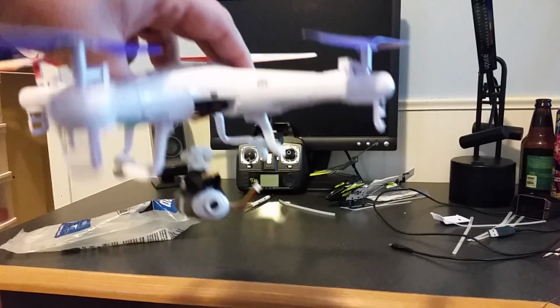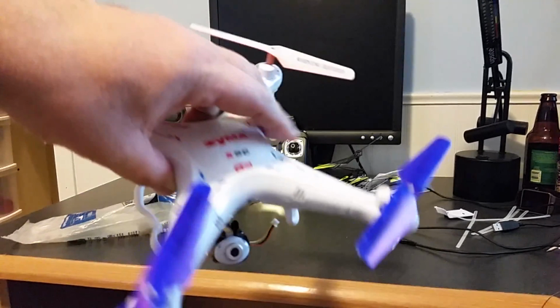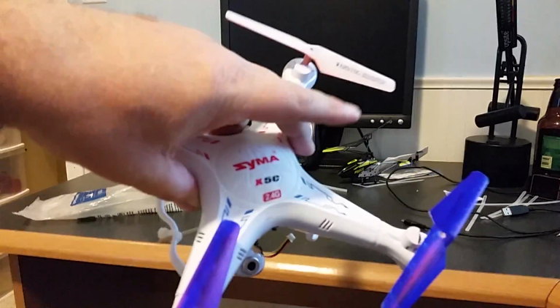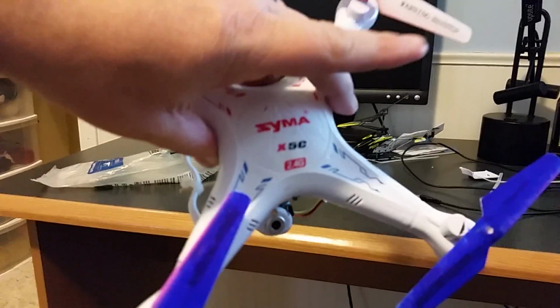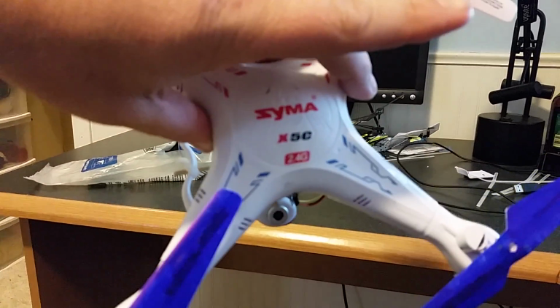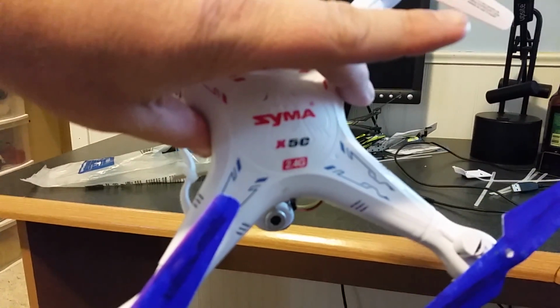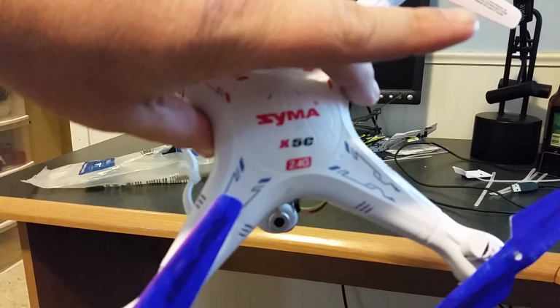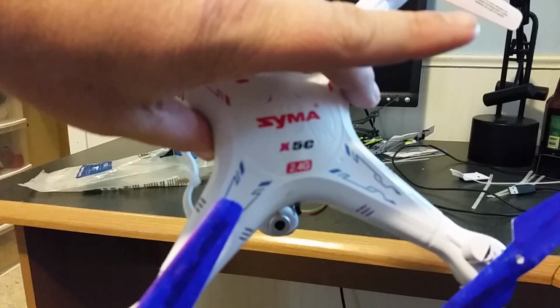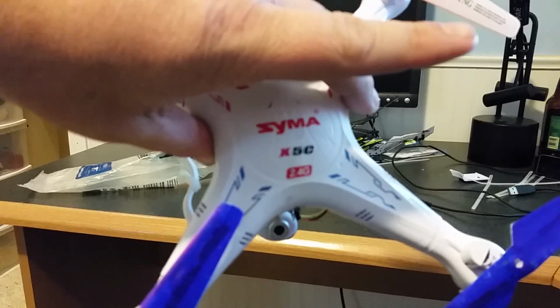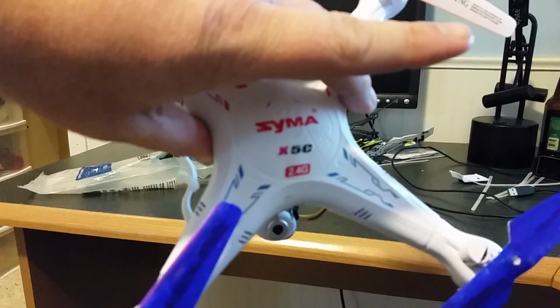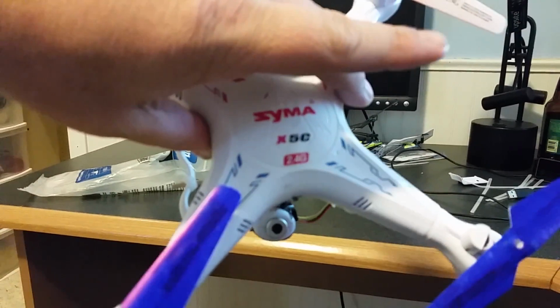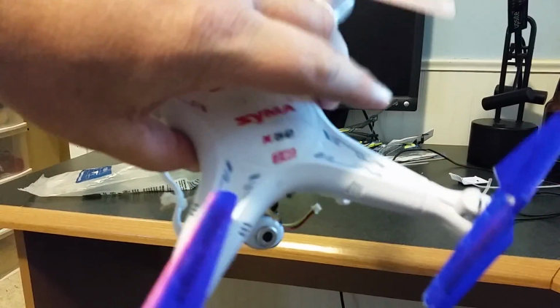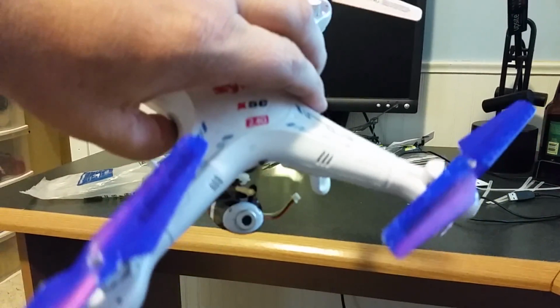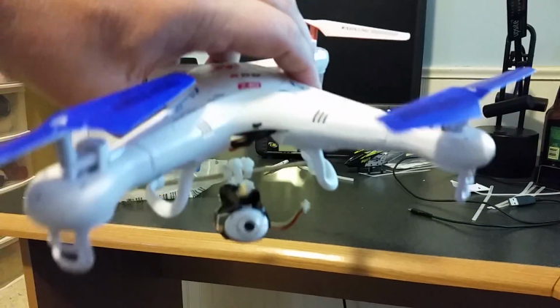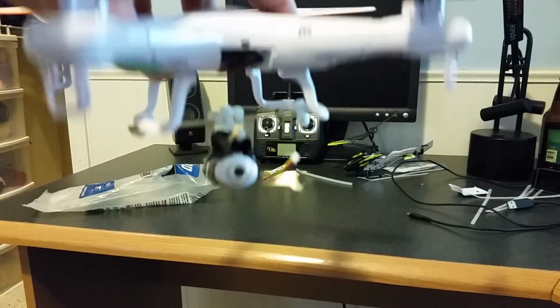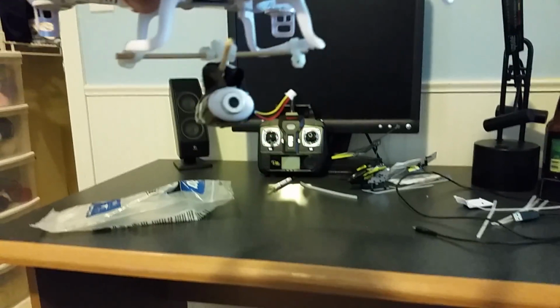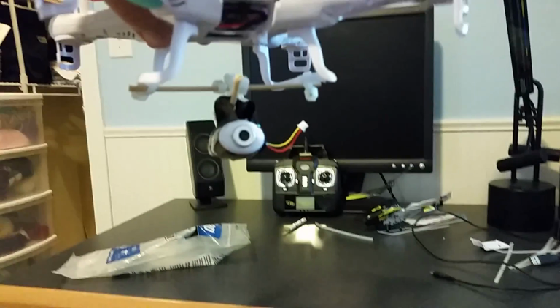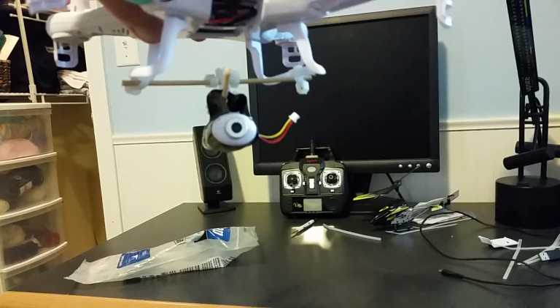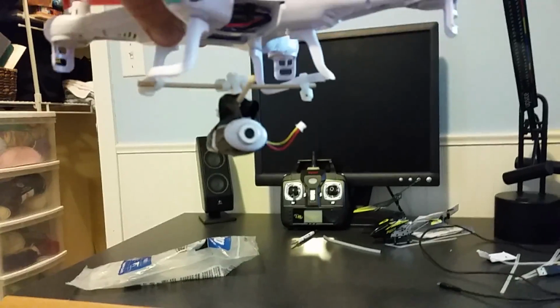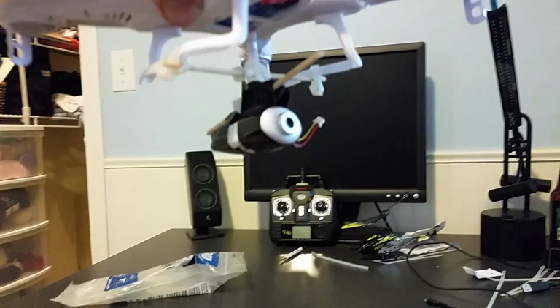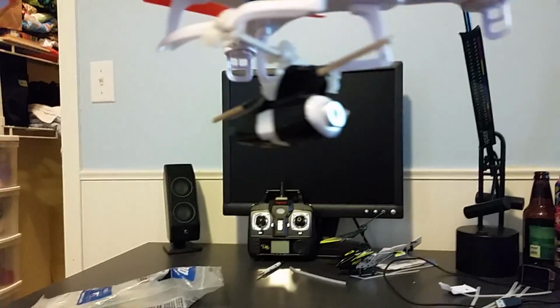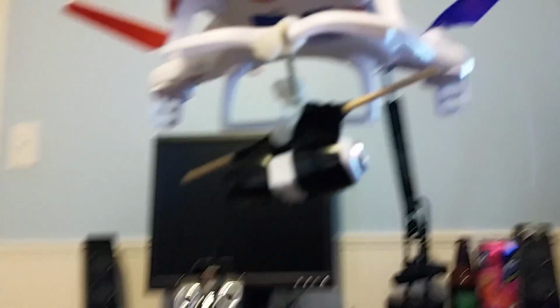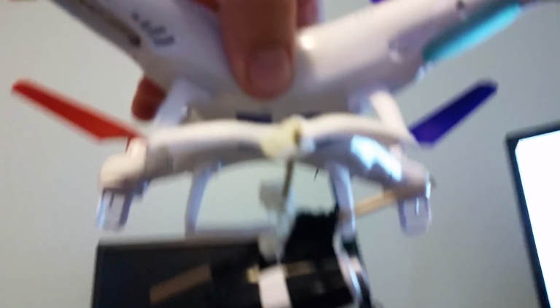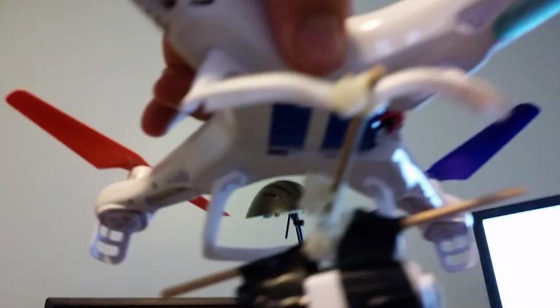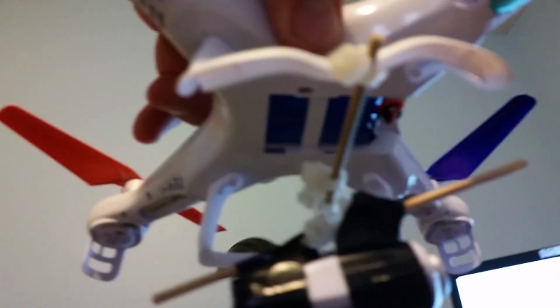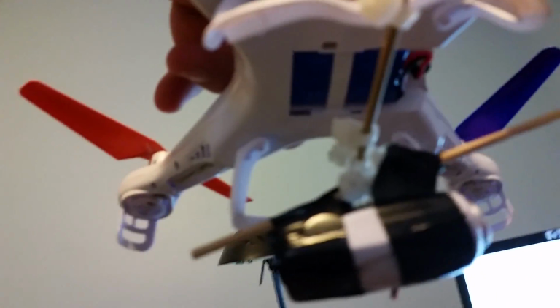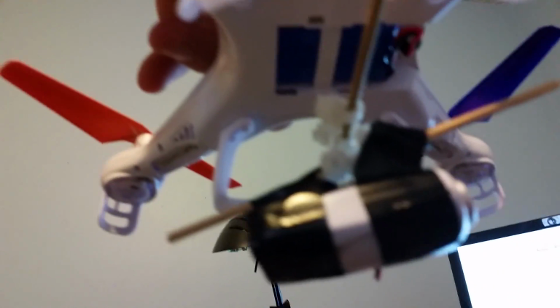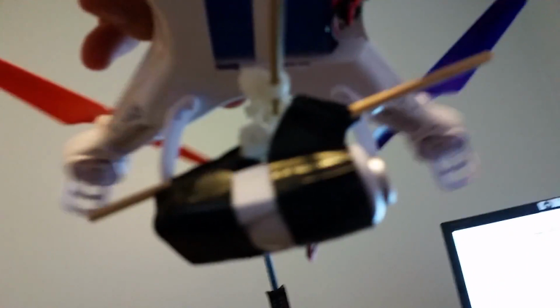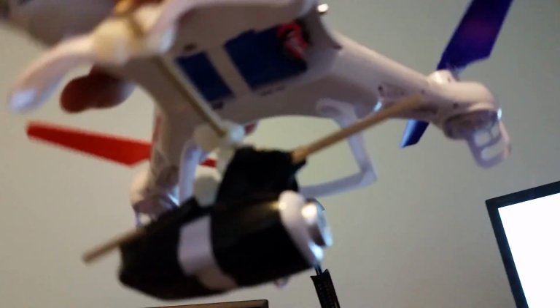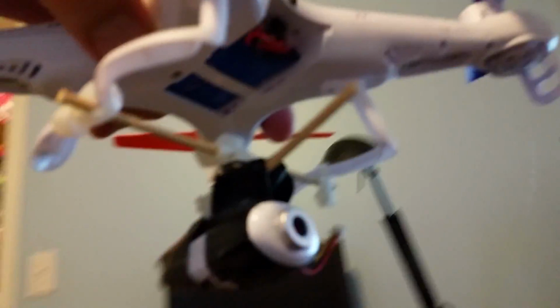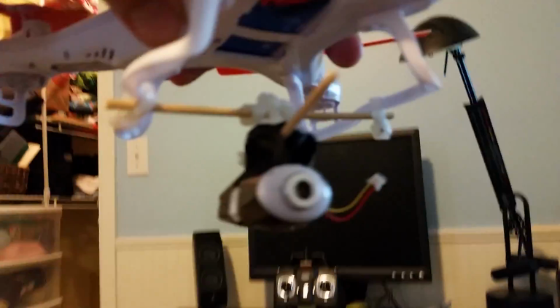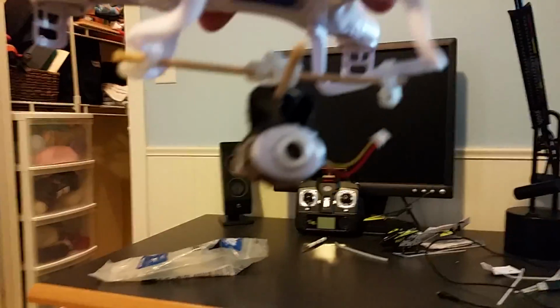This is a SEMA X5C with a modified camera. This is a complete prototype, just using balsa wood, tie wraps, and some black tape.